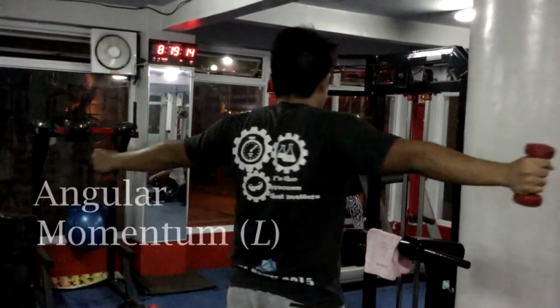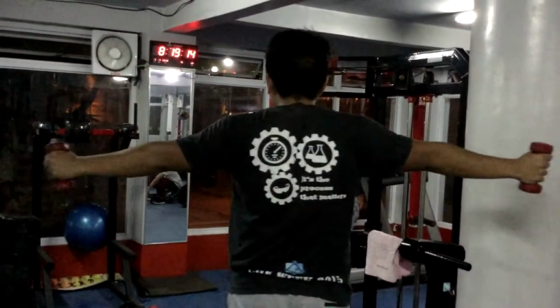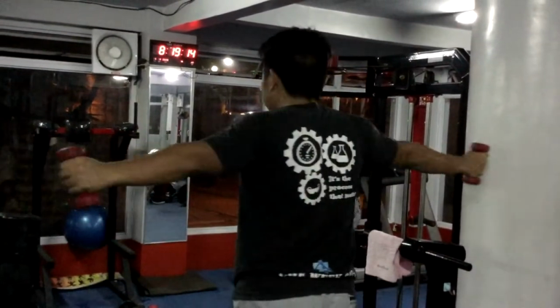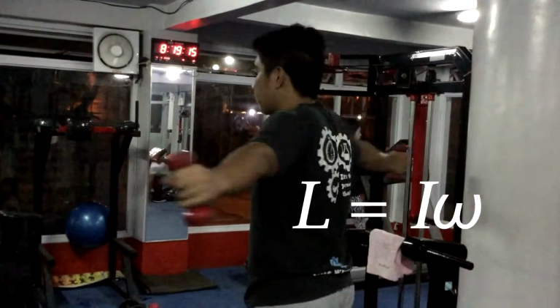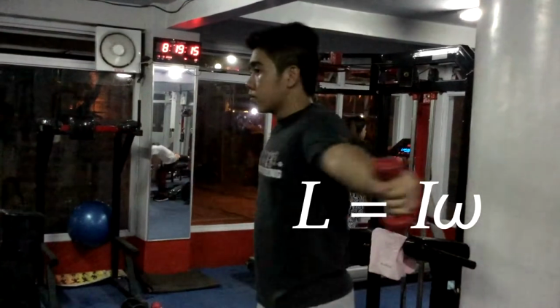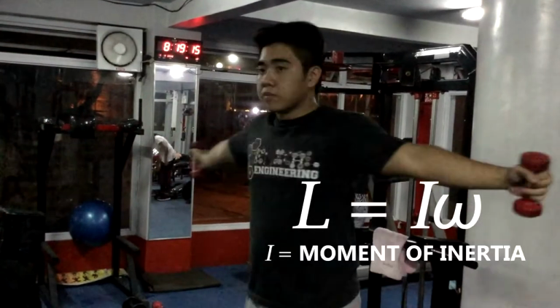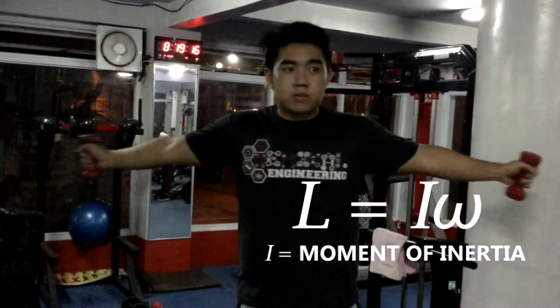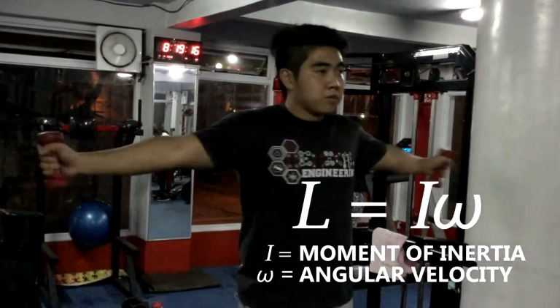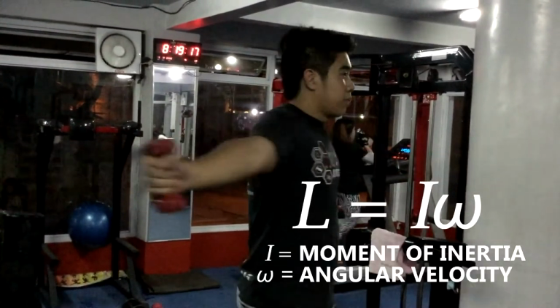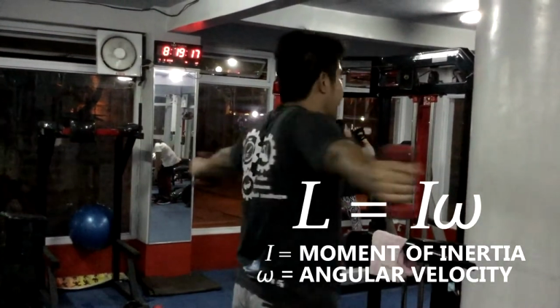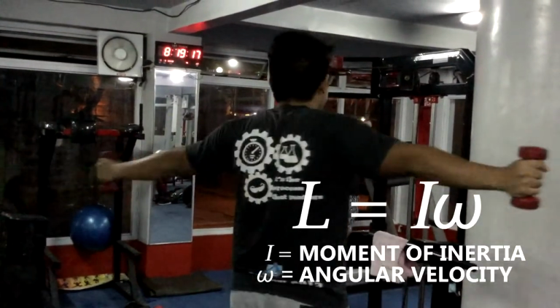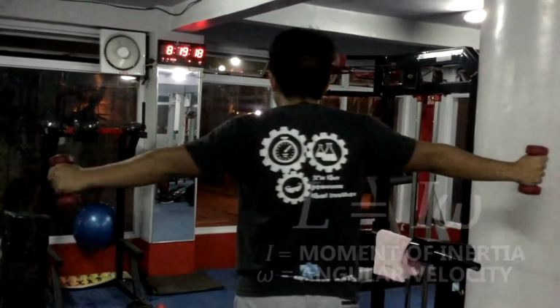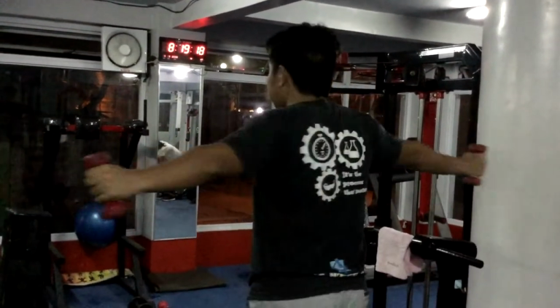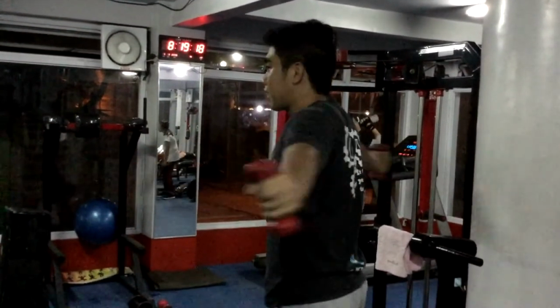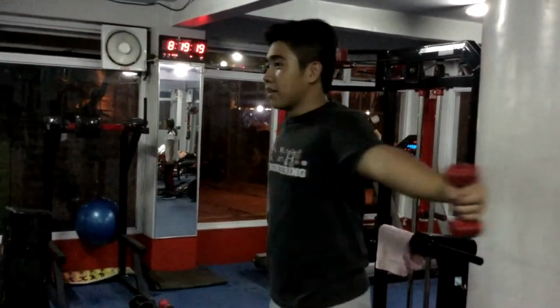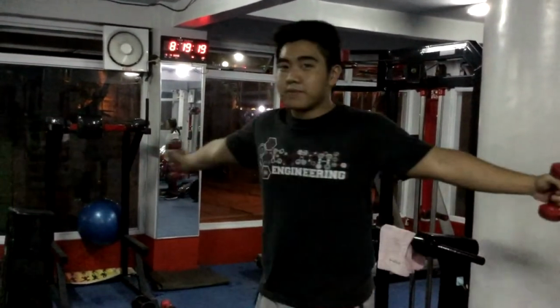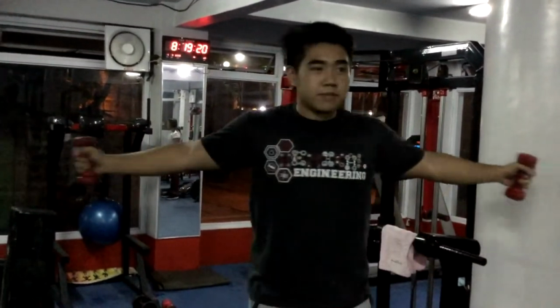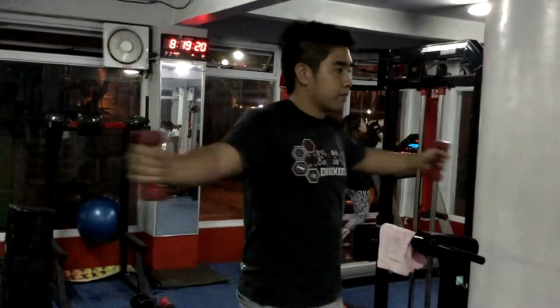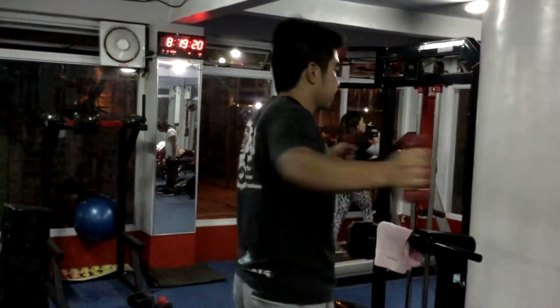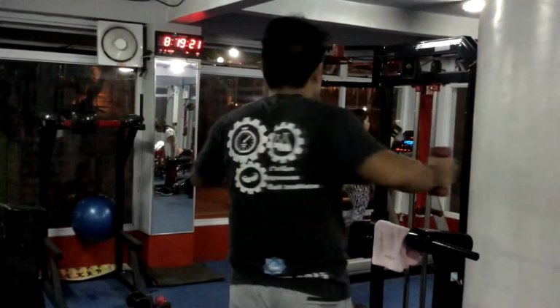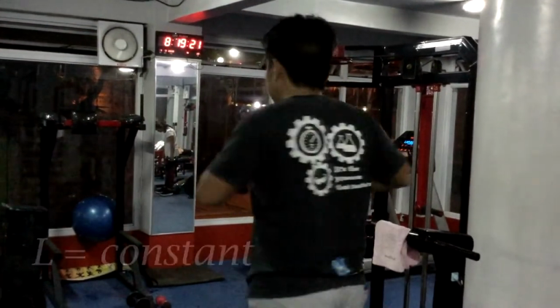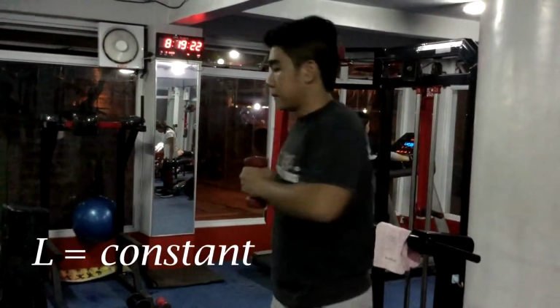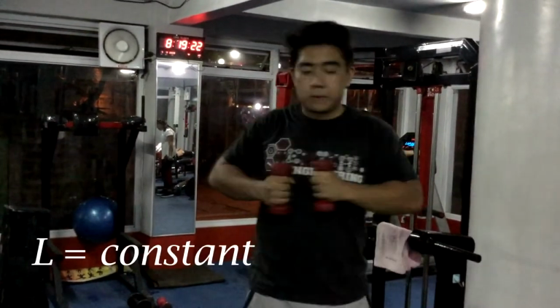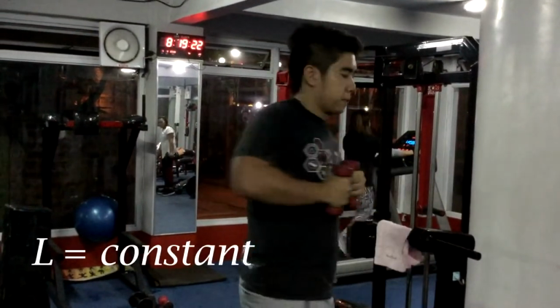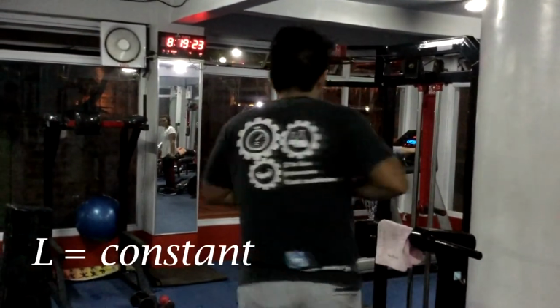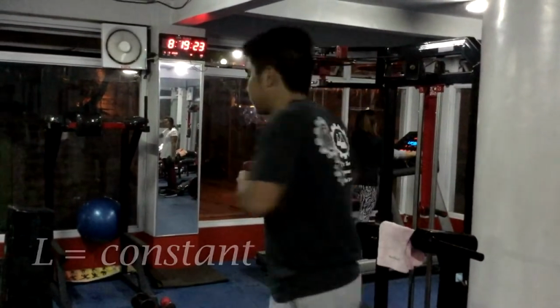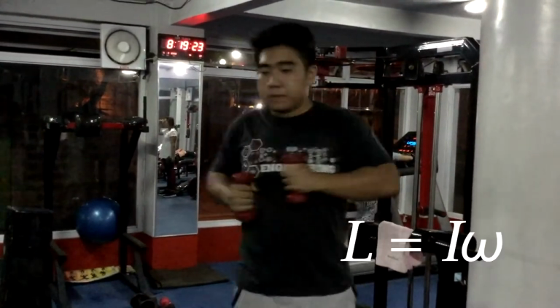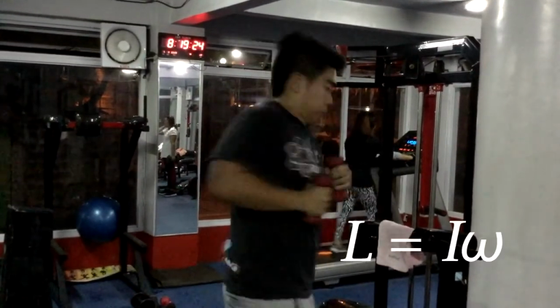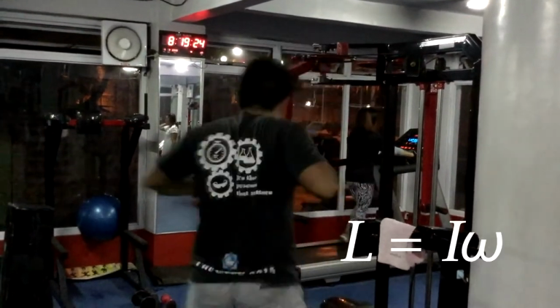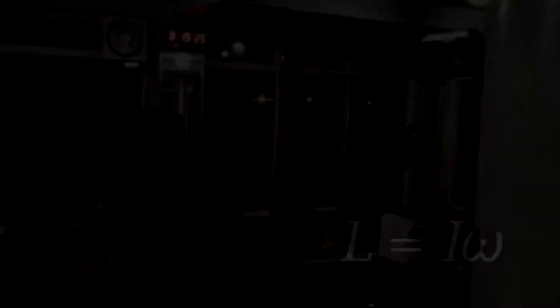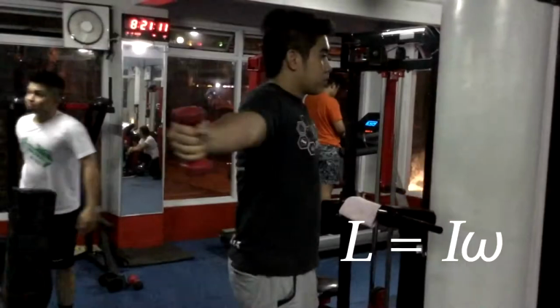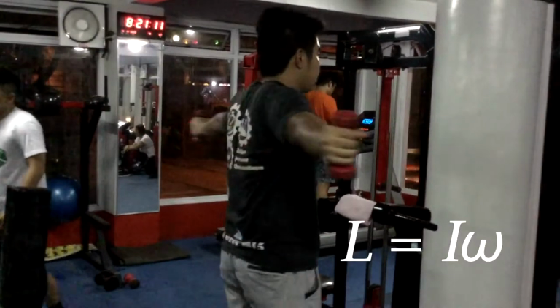Angular momentum is the product of moment of inertia and angular velocity. When a person rotates on the twisting board with no net external torque acting upon it, angular momentum is conserved.